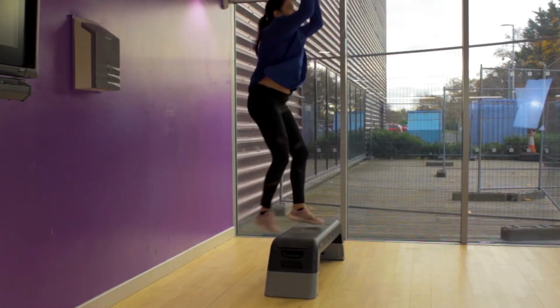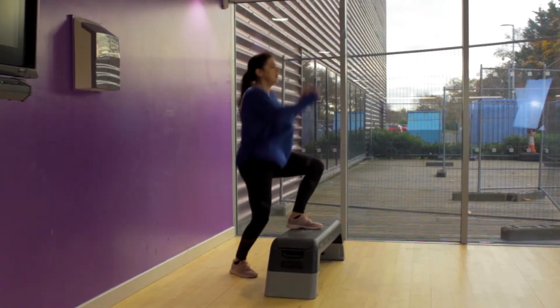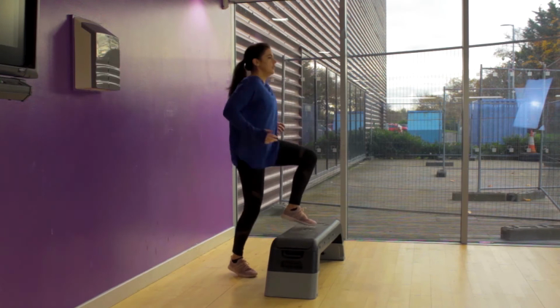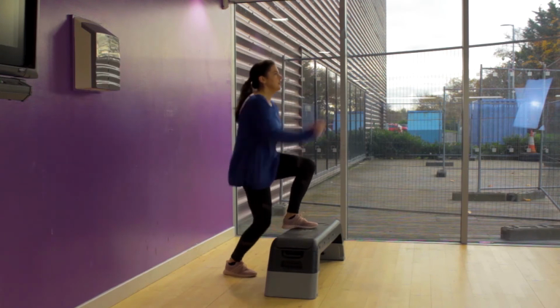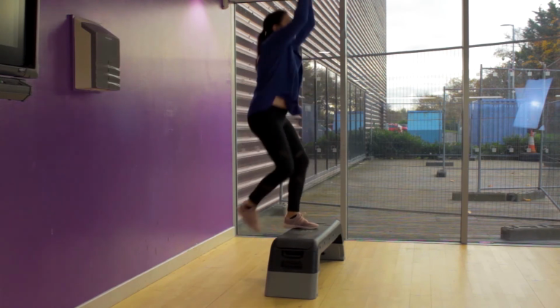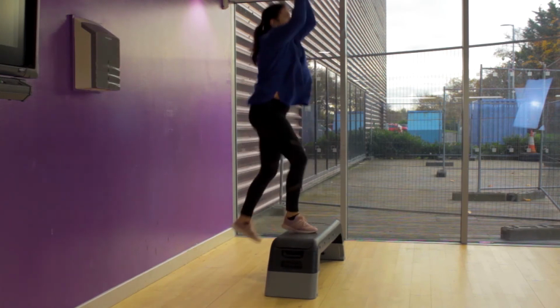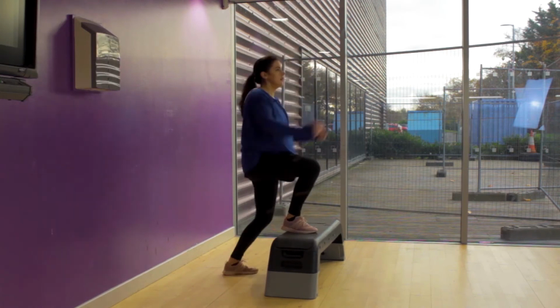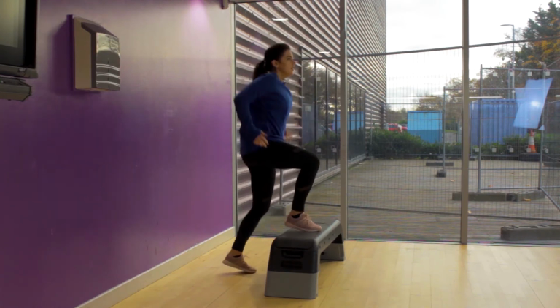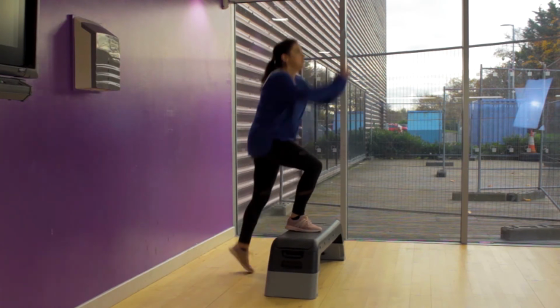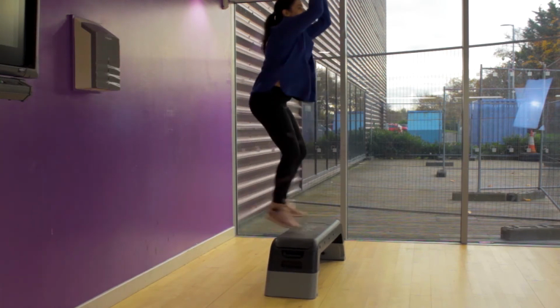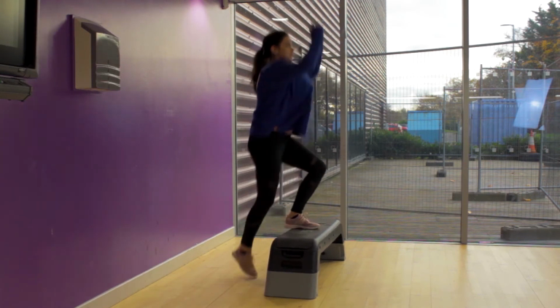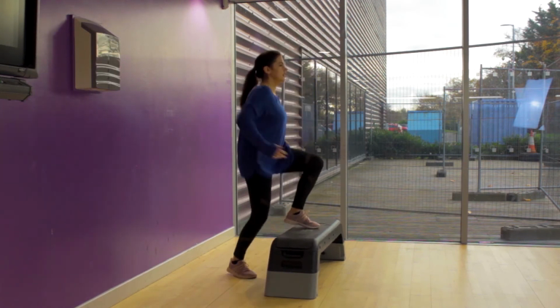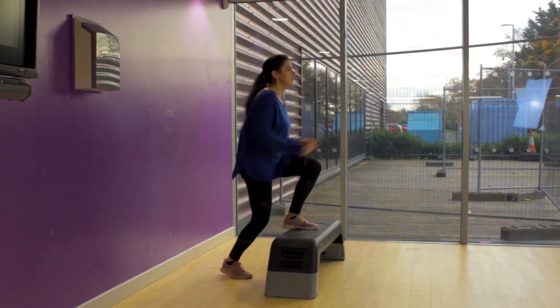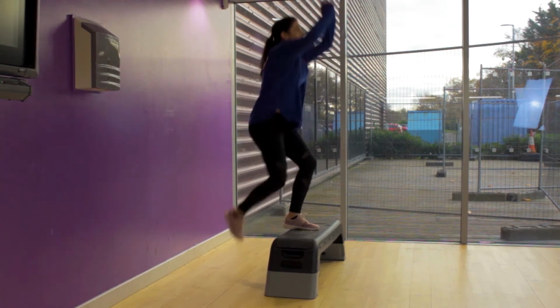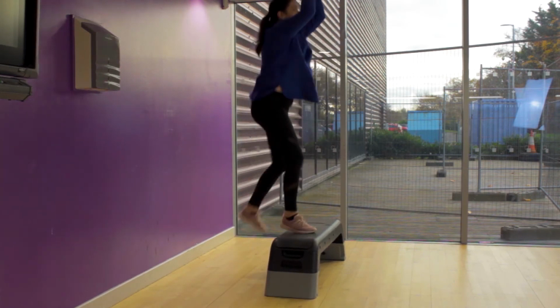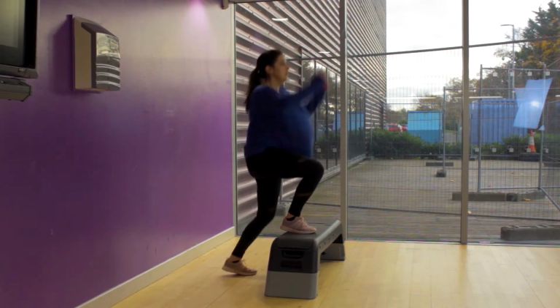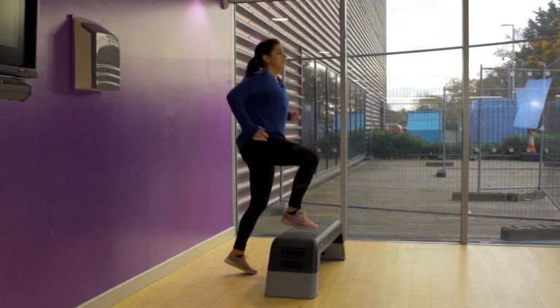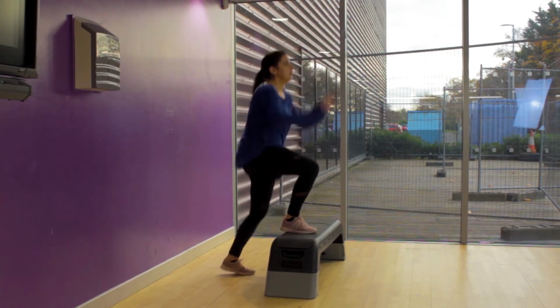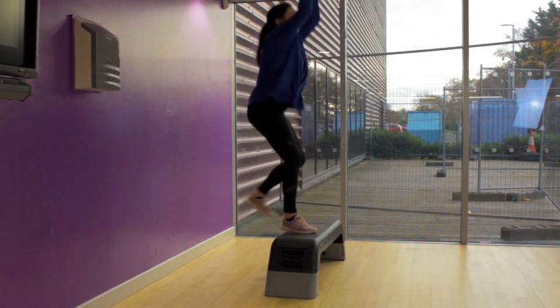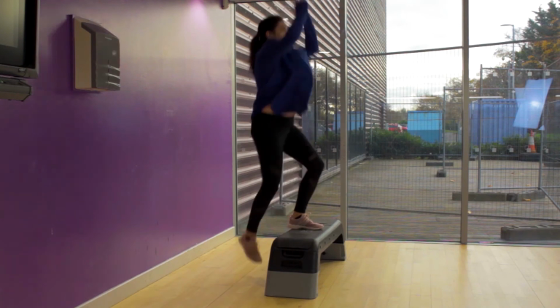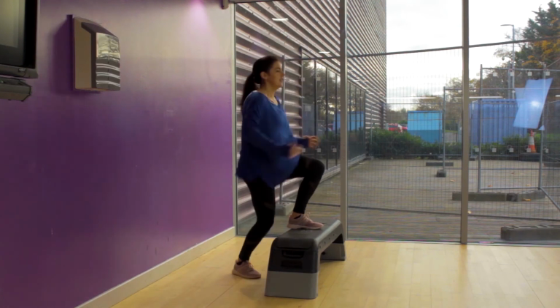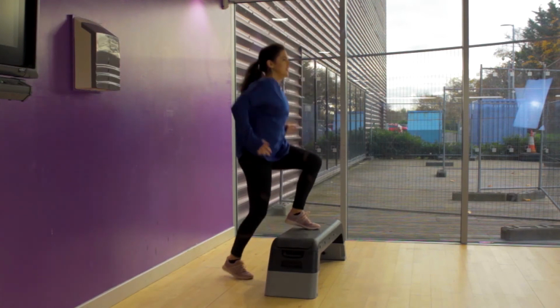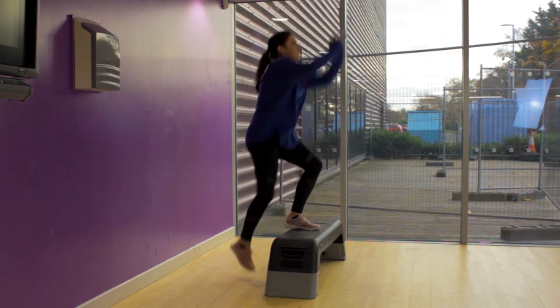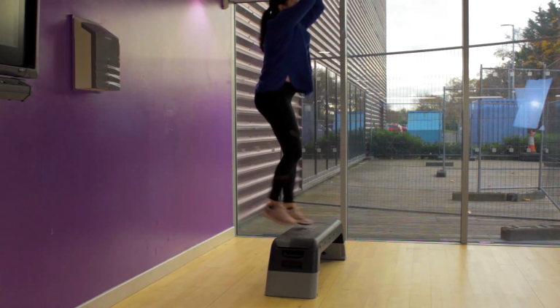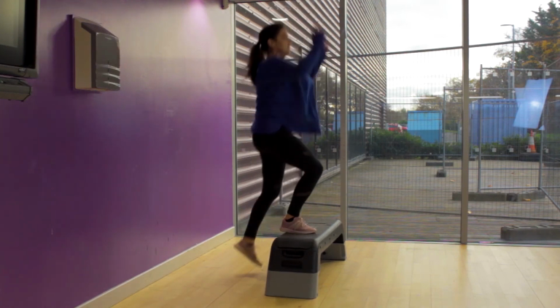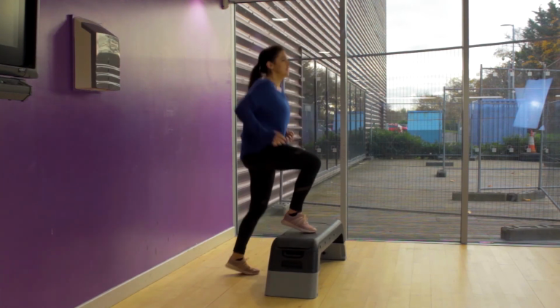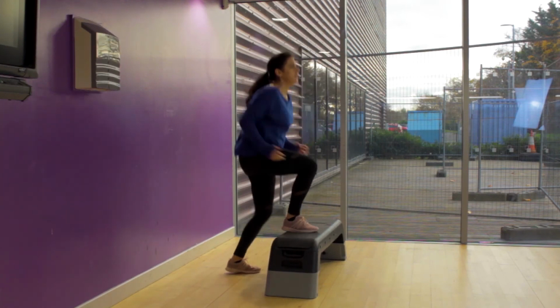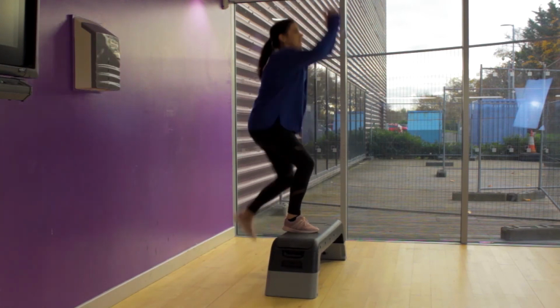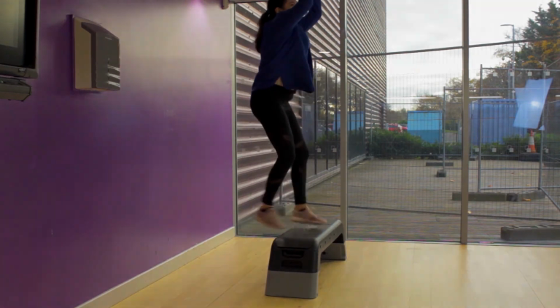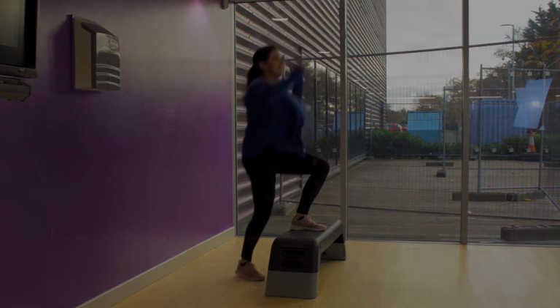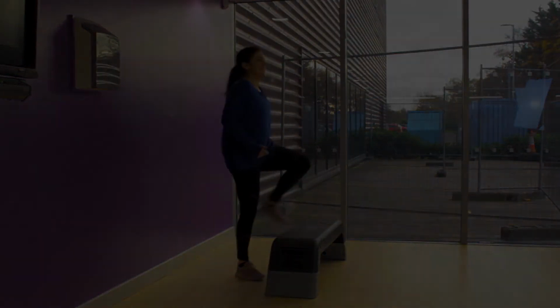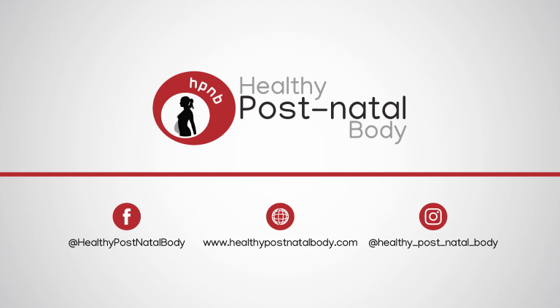This is all about the glutes, the core — drive it up, explode up as high as you can. Exhale and cushion on the way down.